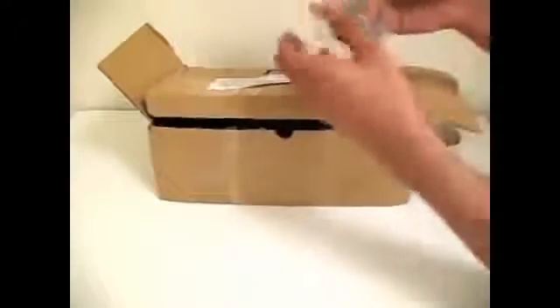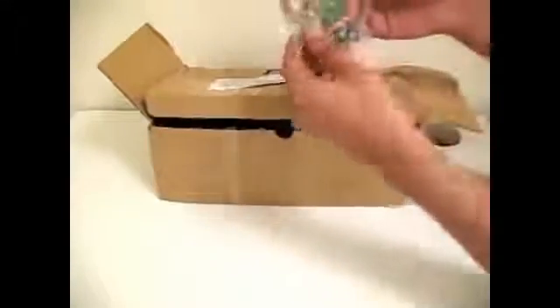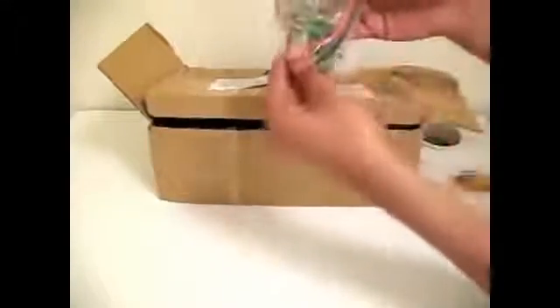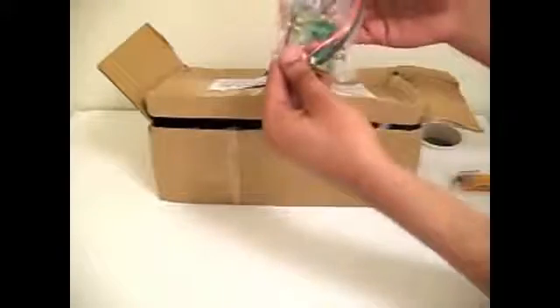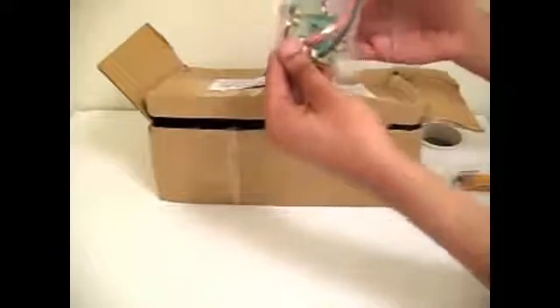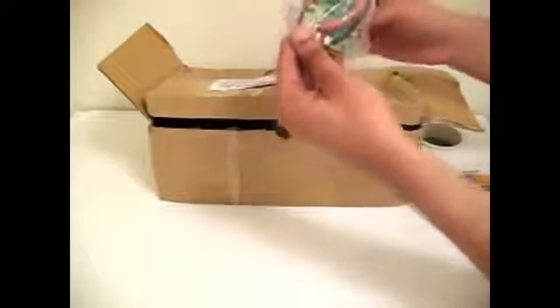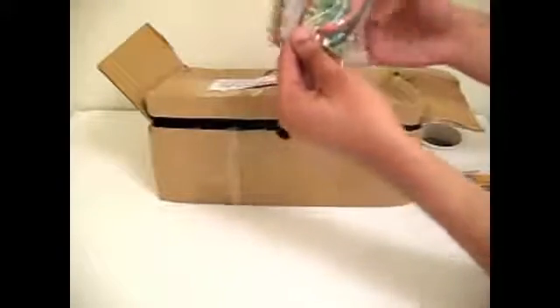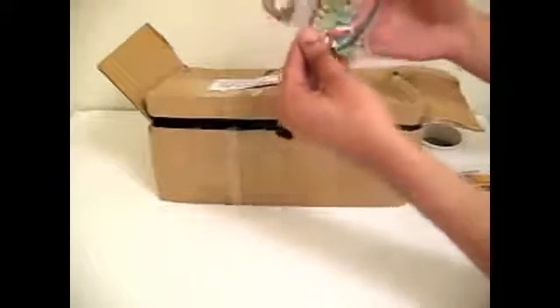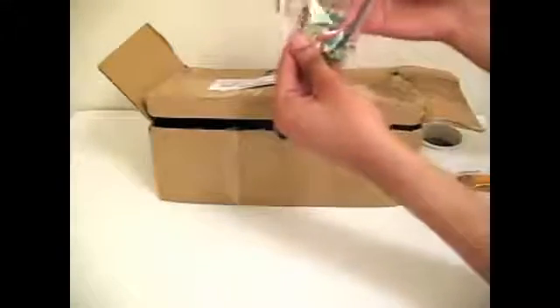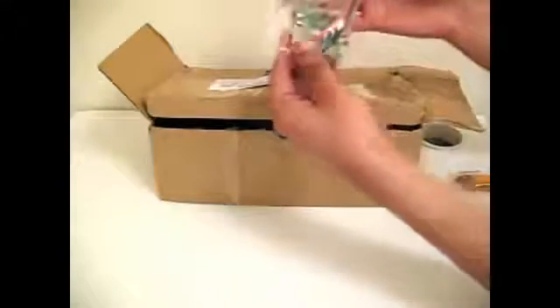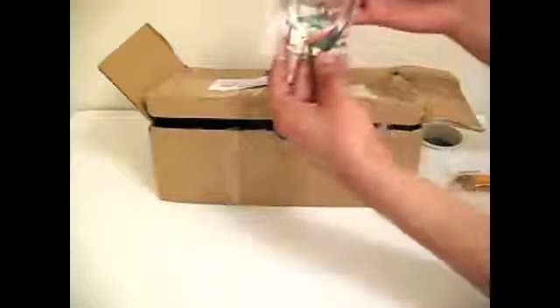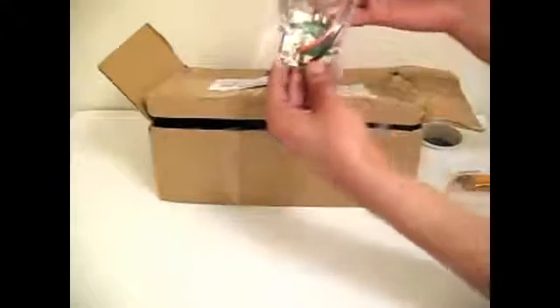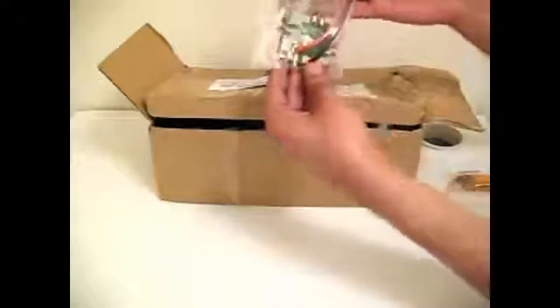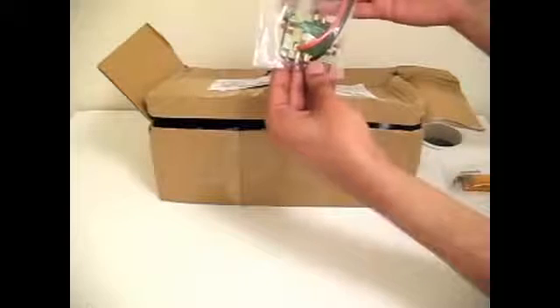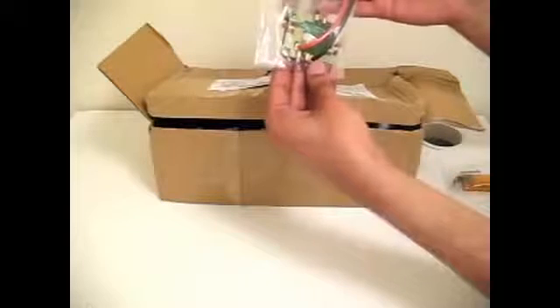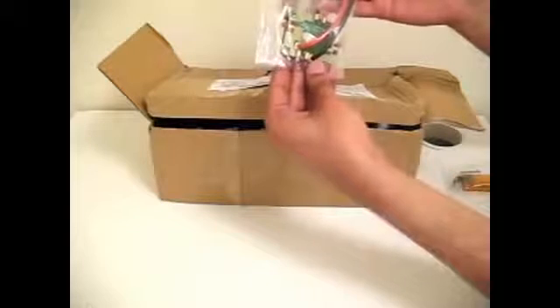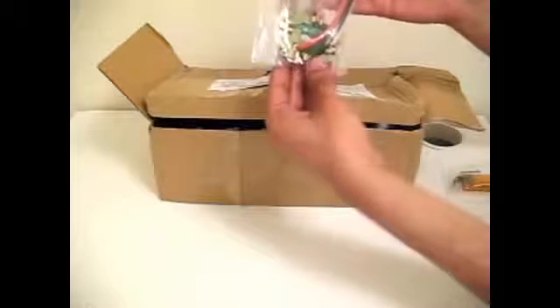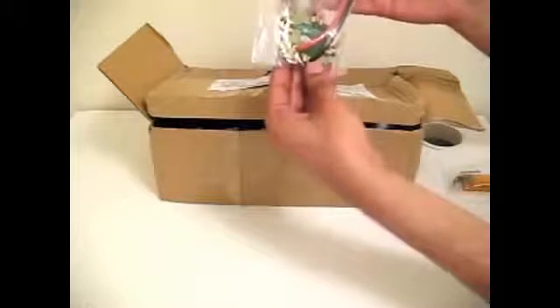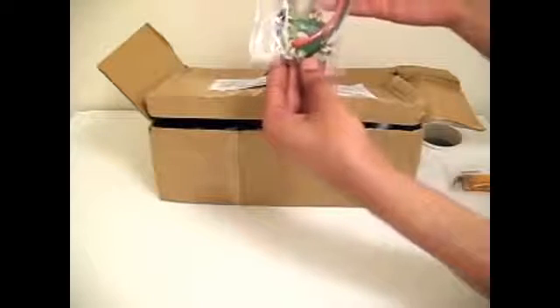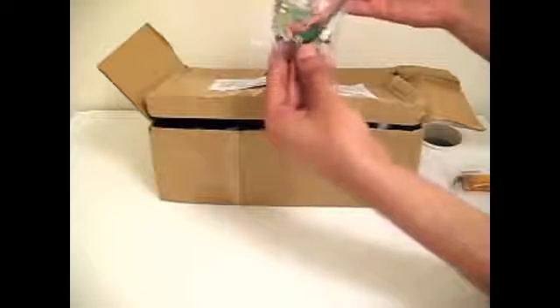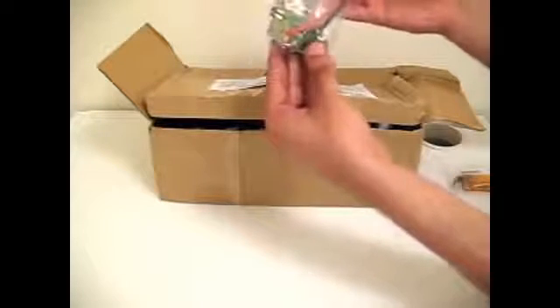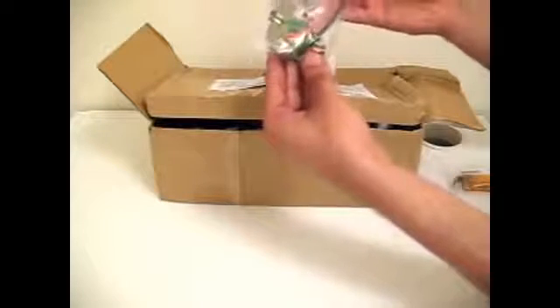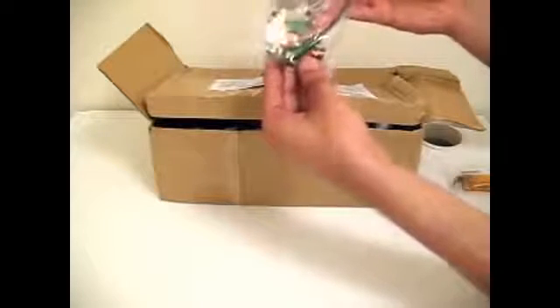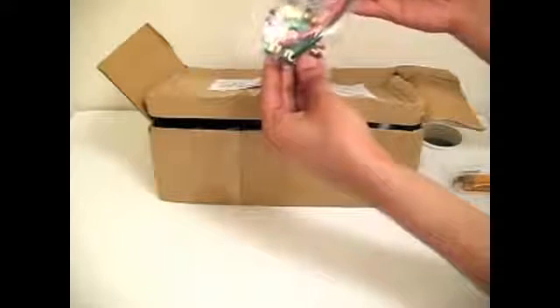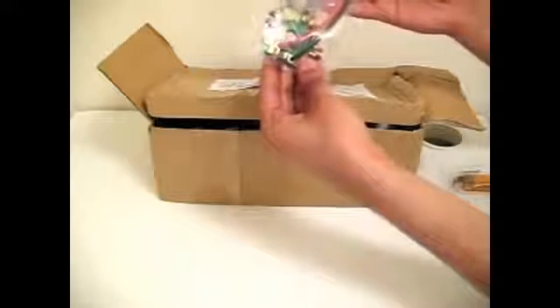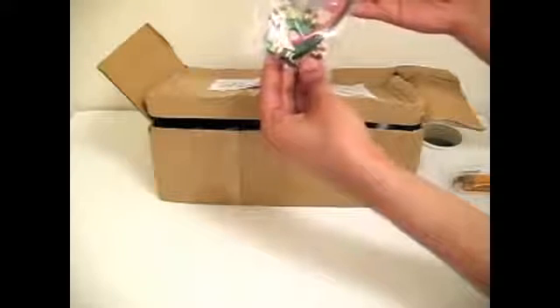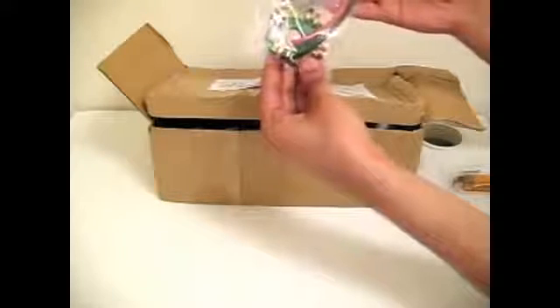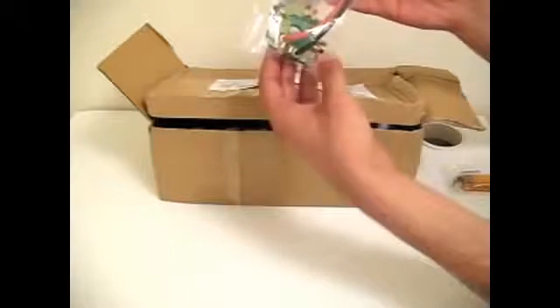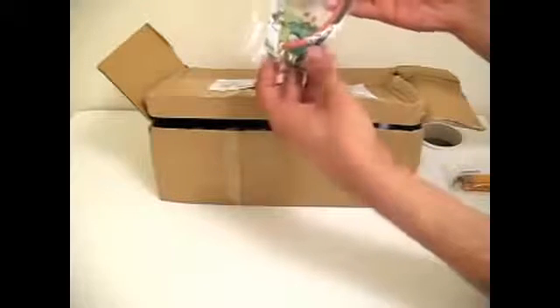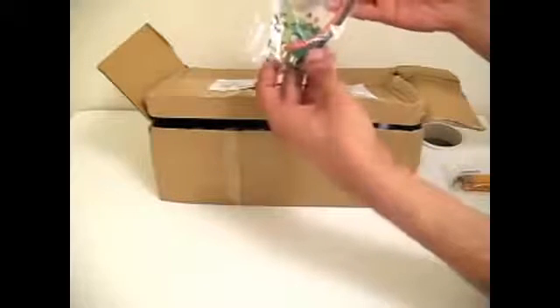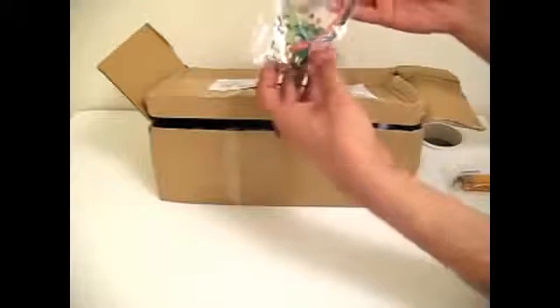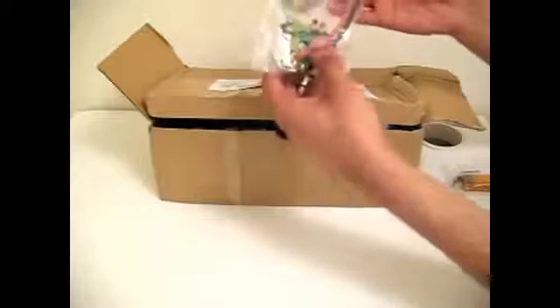Since we're building a quadcopter, I've ordered a 4-configuration power board, pre-soldered with 4 connectors and a battery cable.